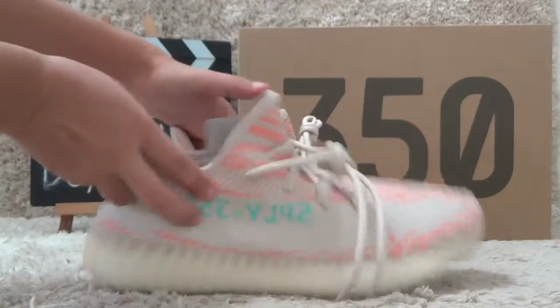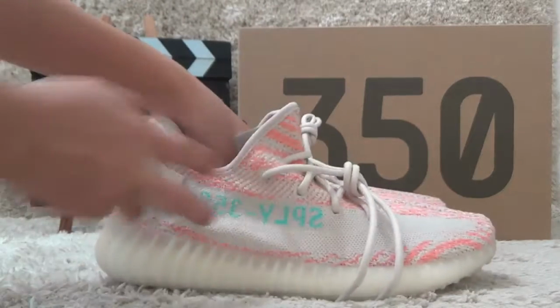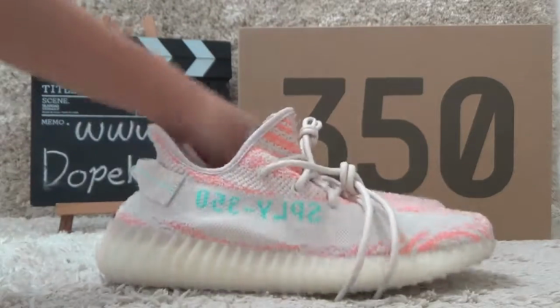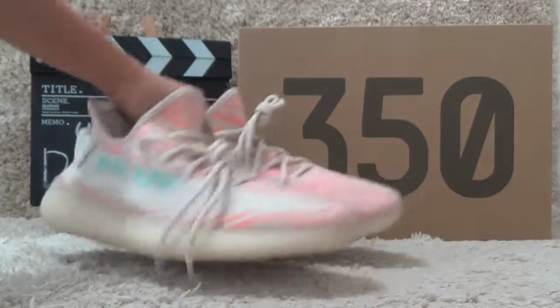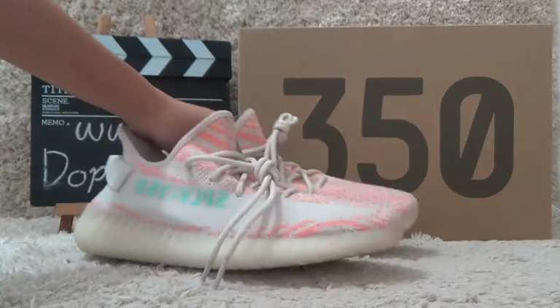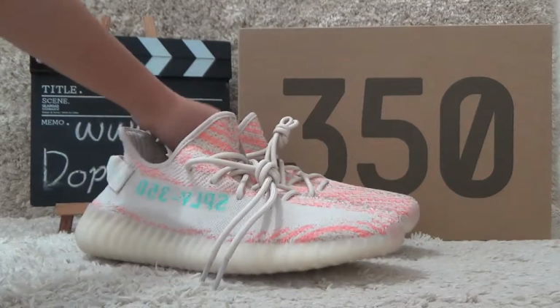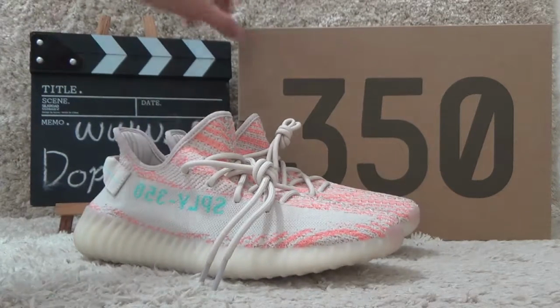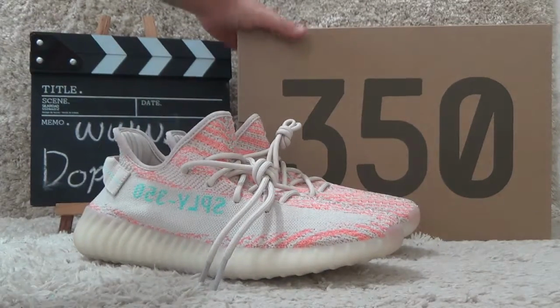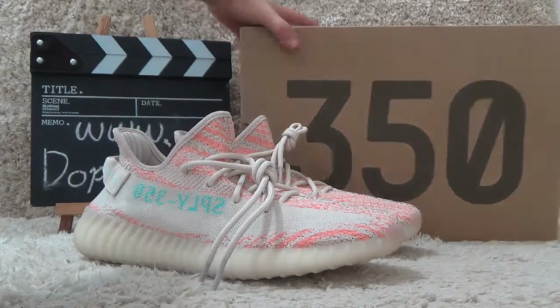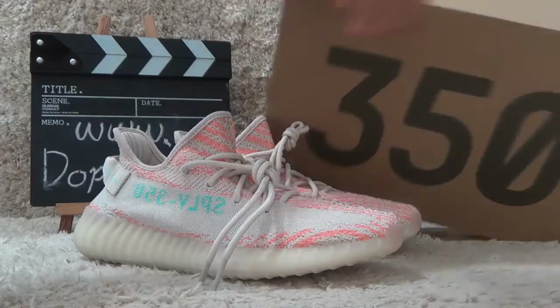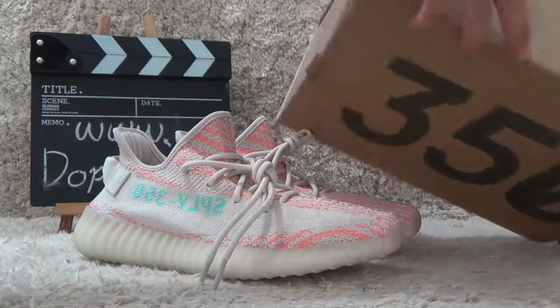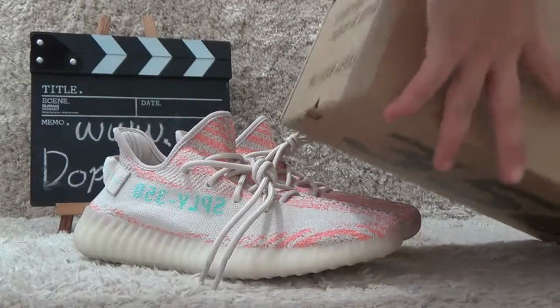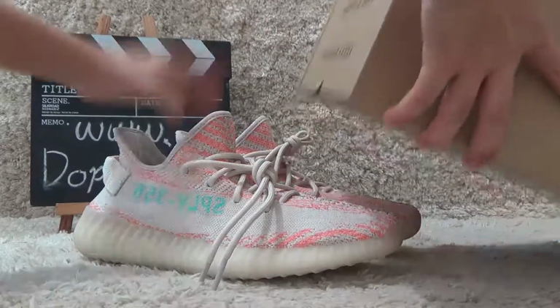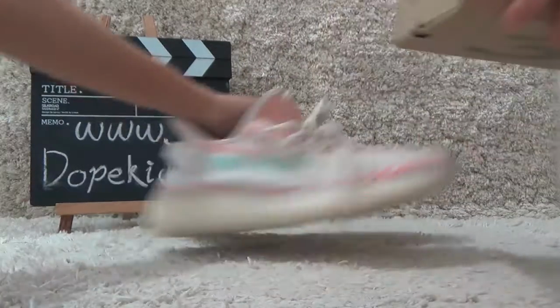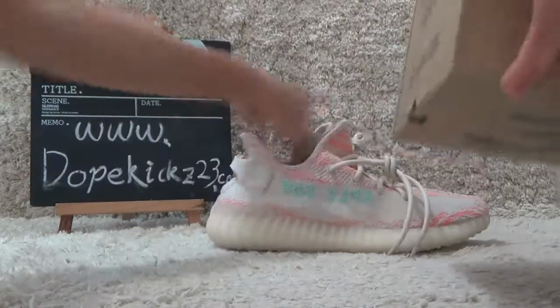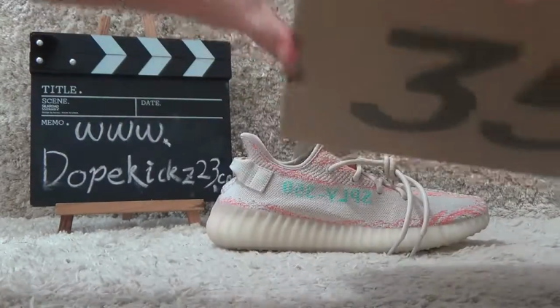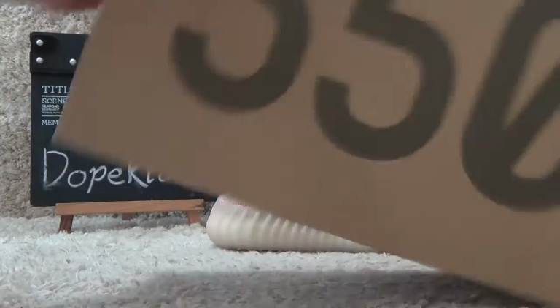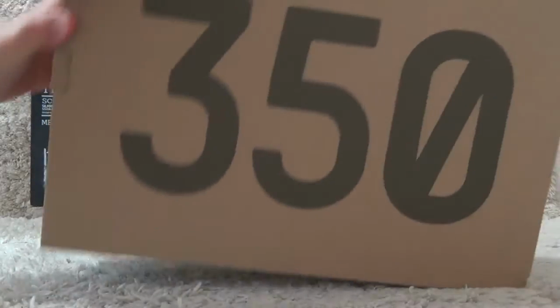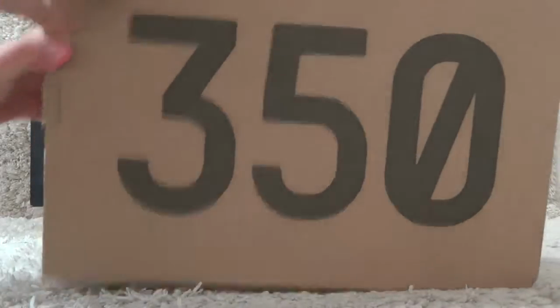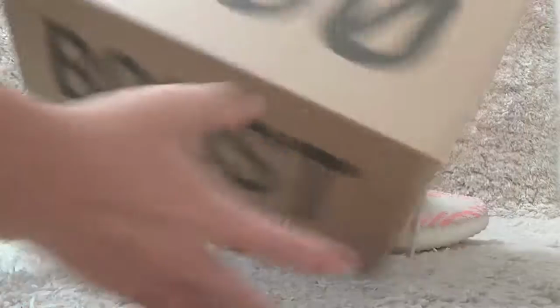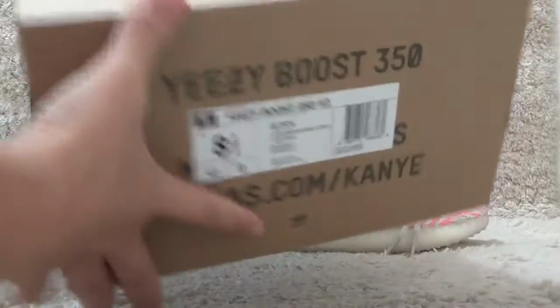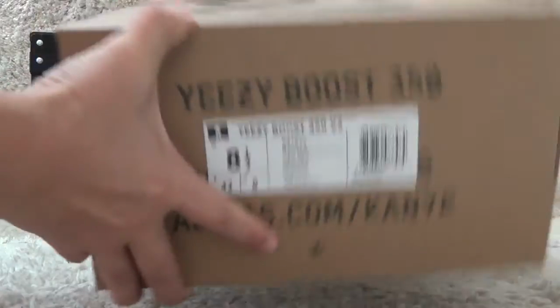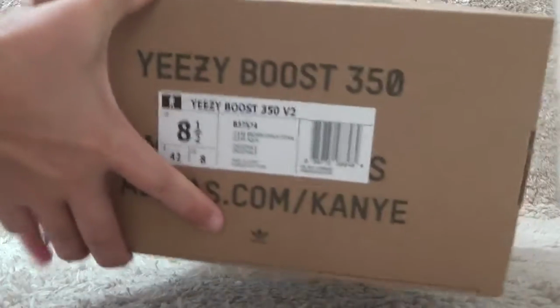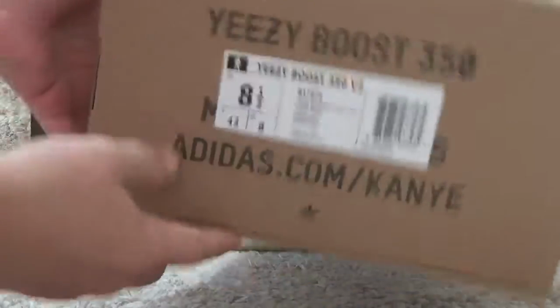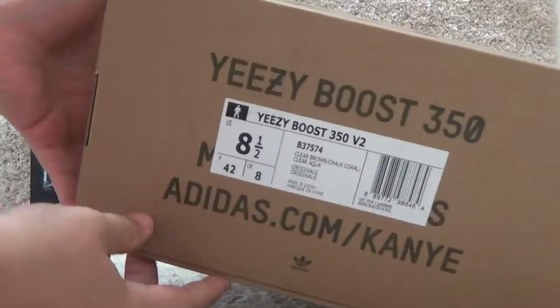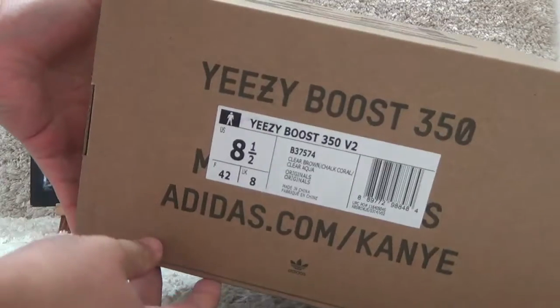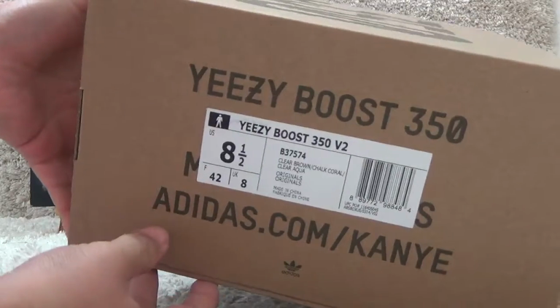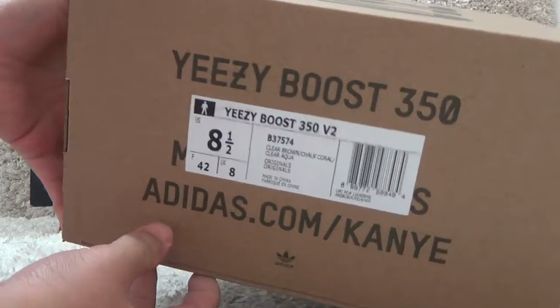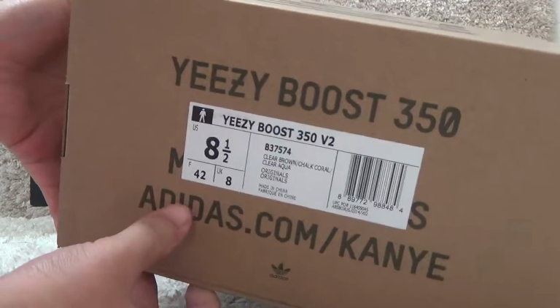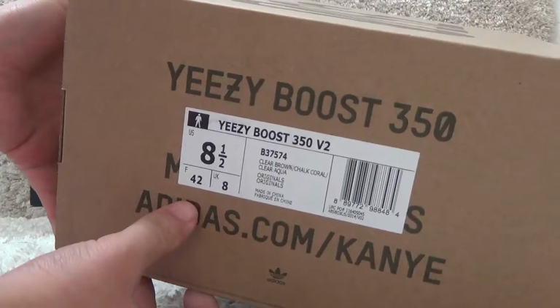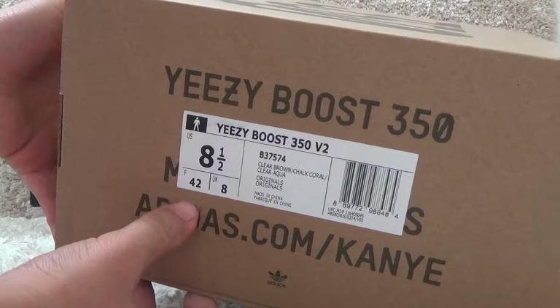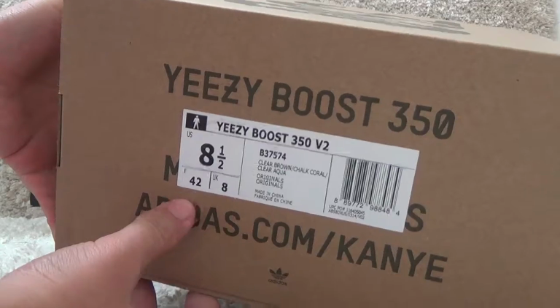The shoes are of authentic quality. Now let me check the box. Here is the box for the Yeezy, and here is the label for your shoes.